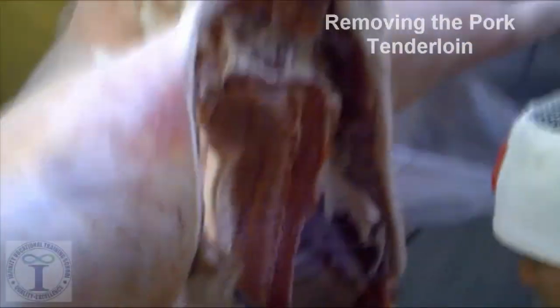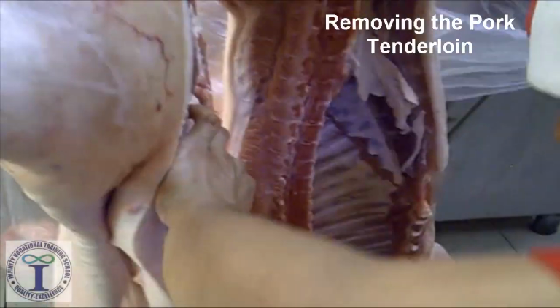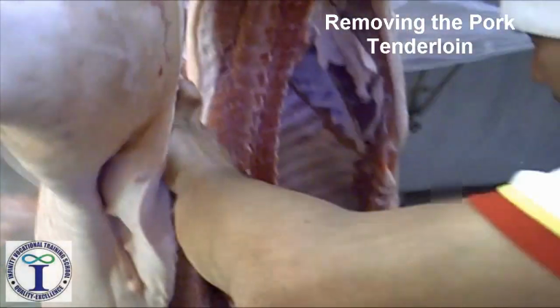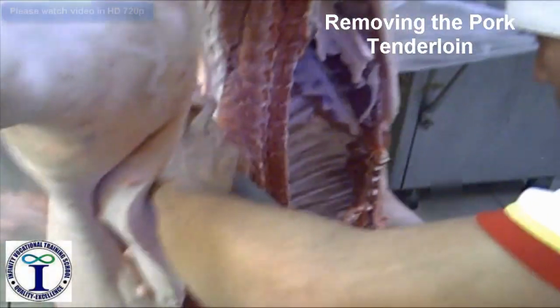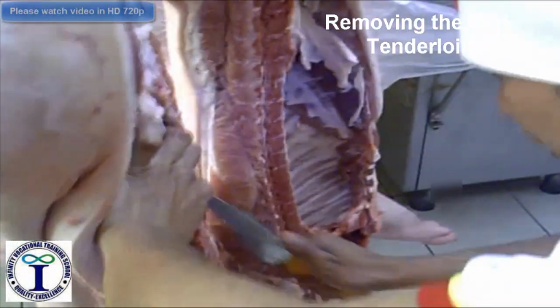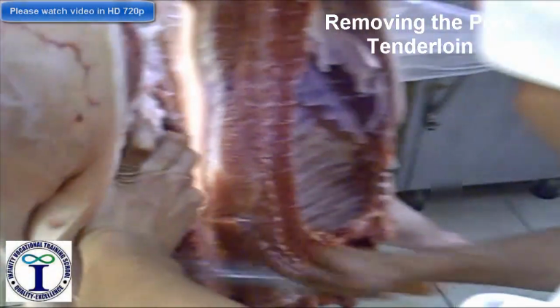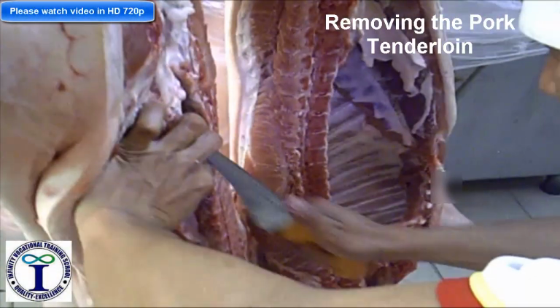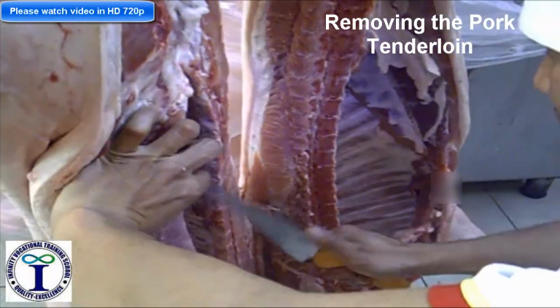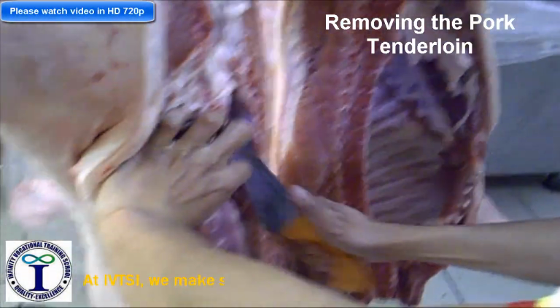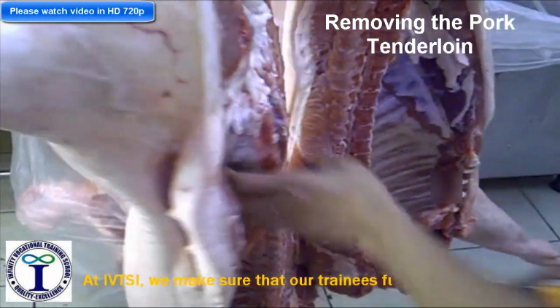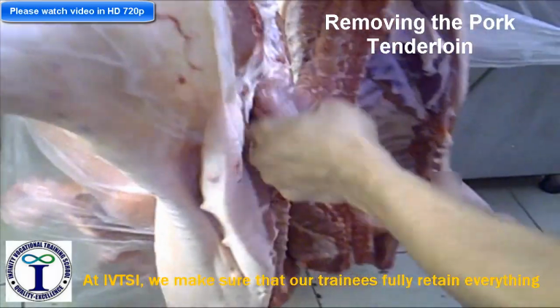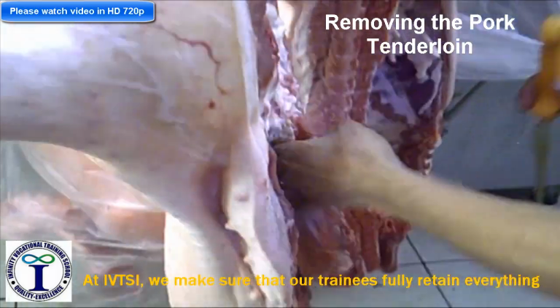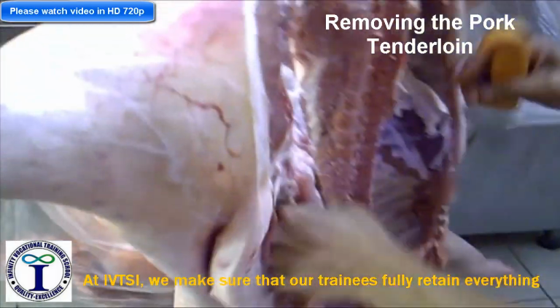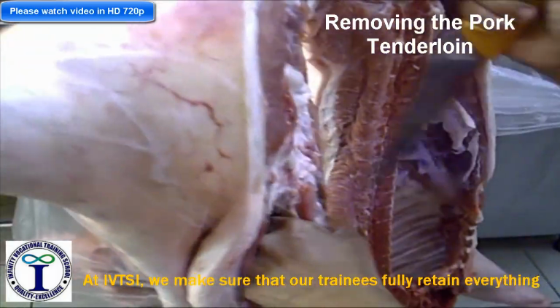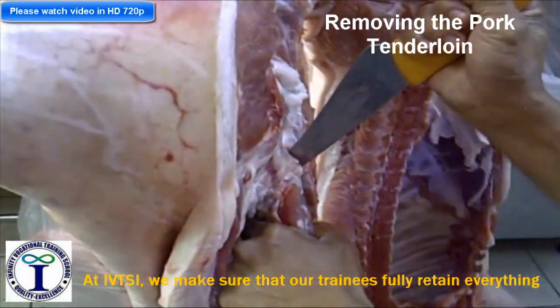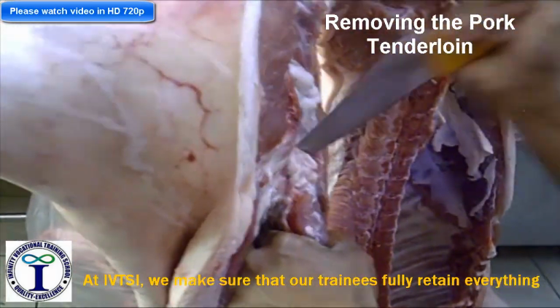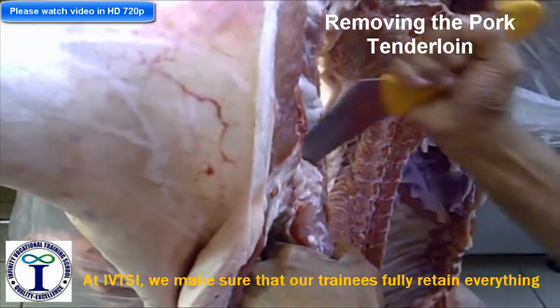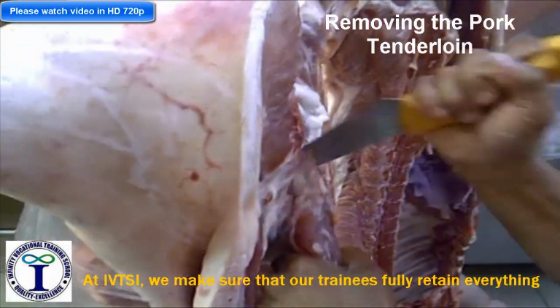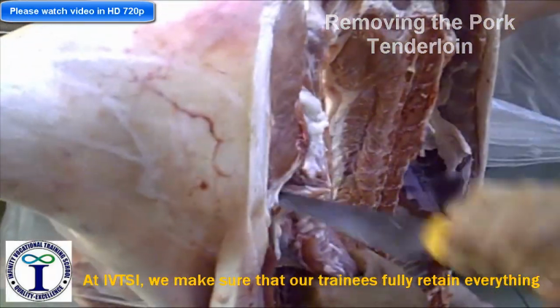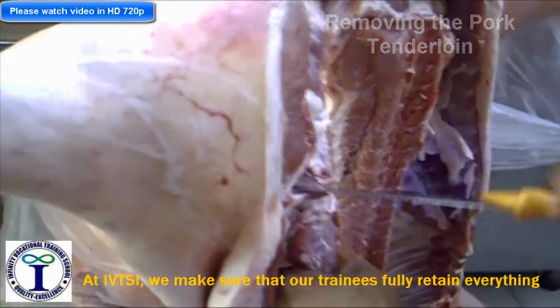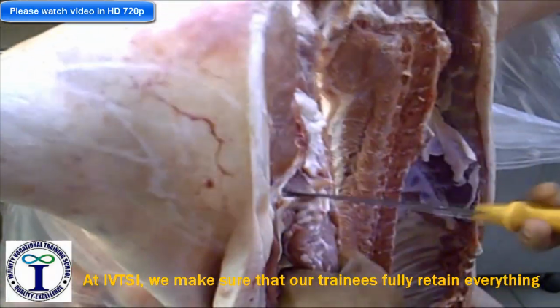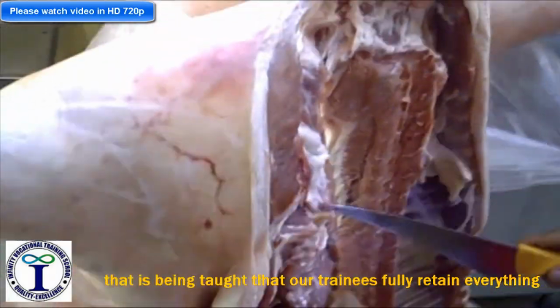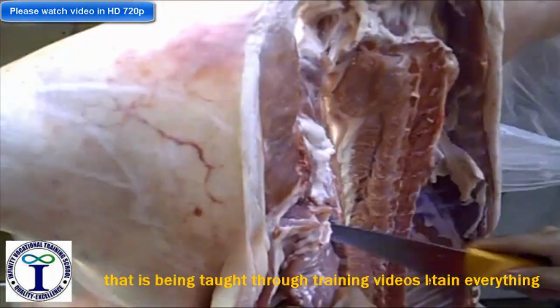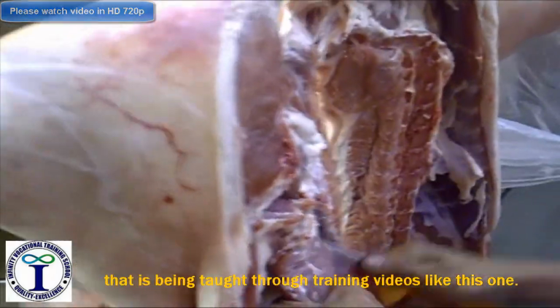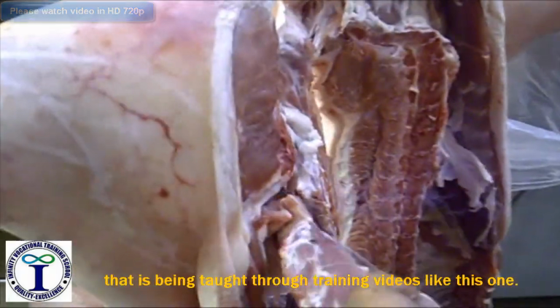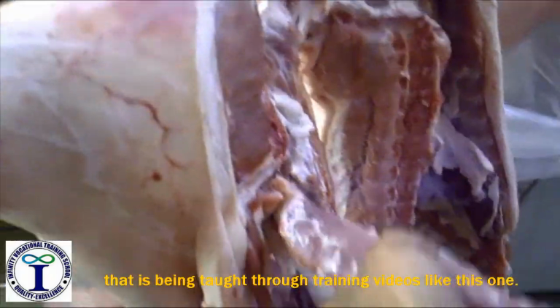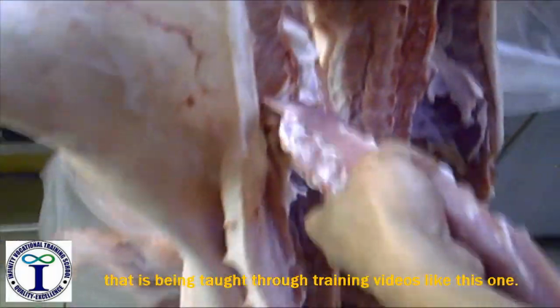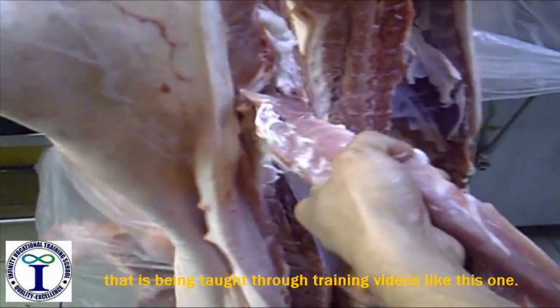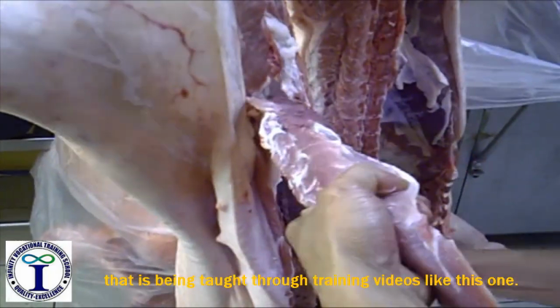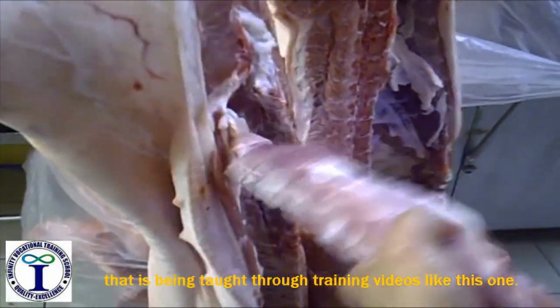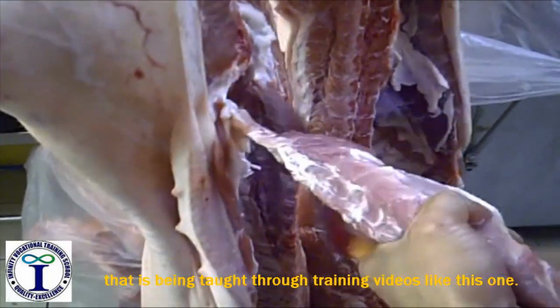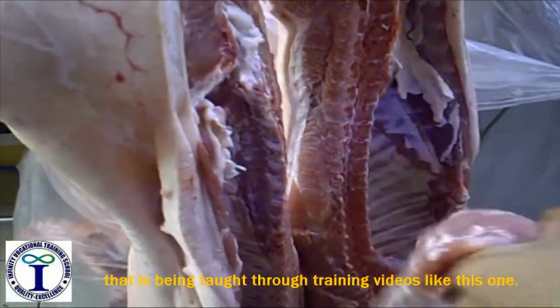This is the Pork Tenderloin, the most expensive part of the Pork Tenderloin.